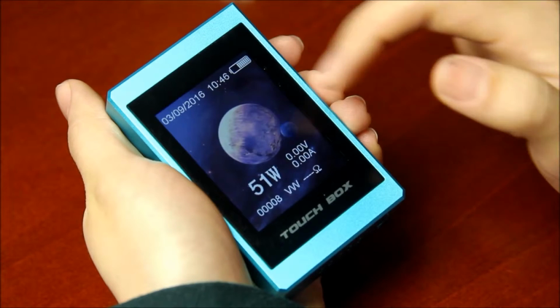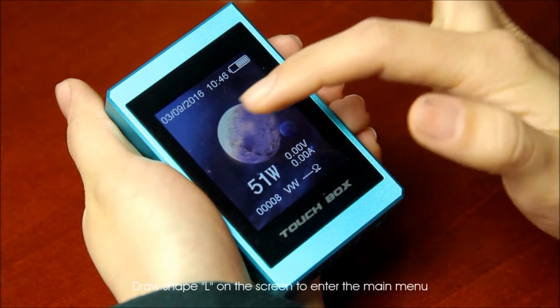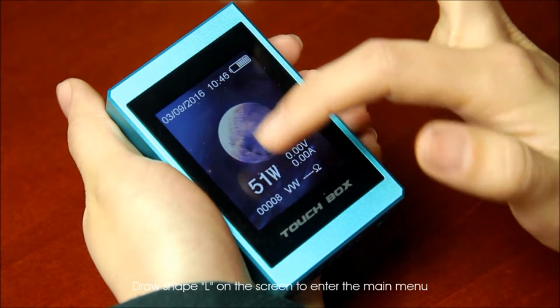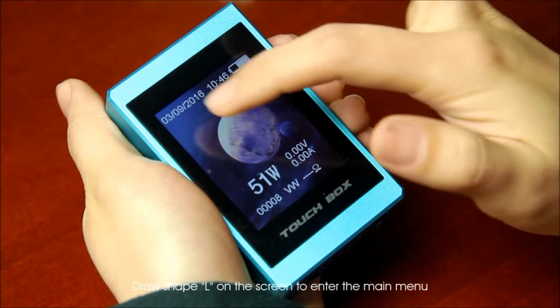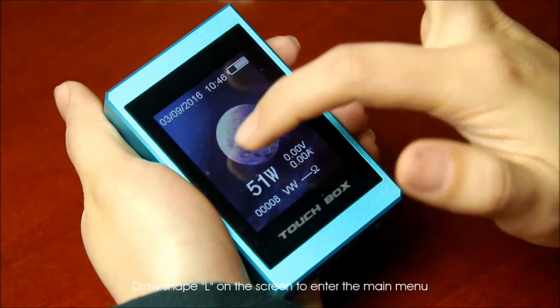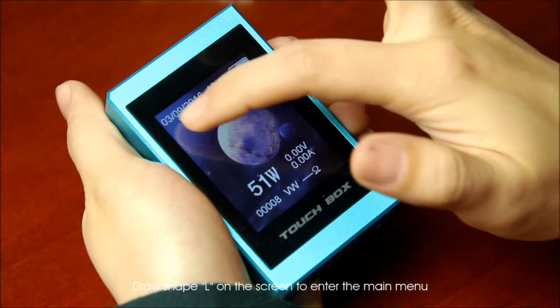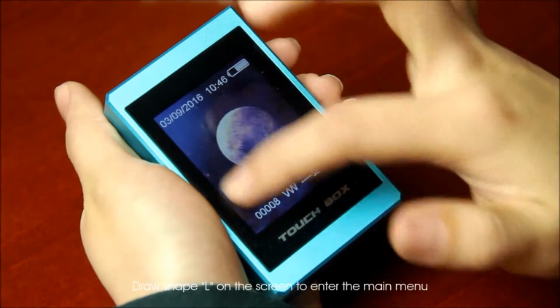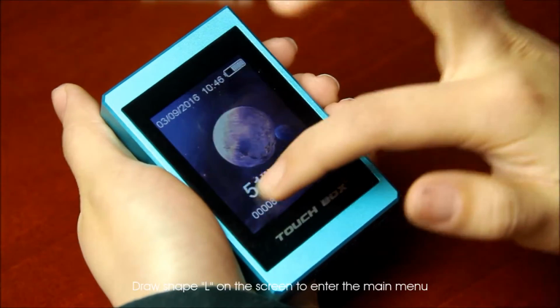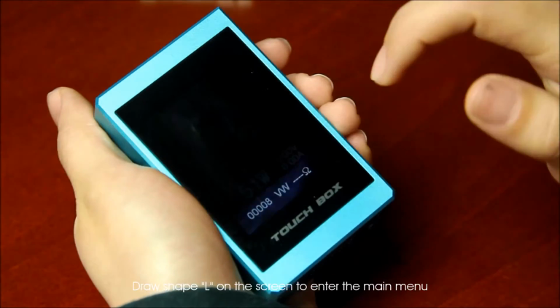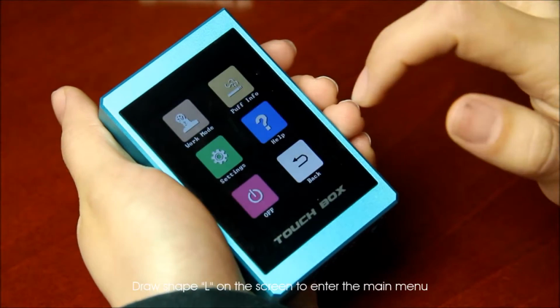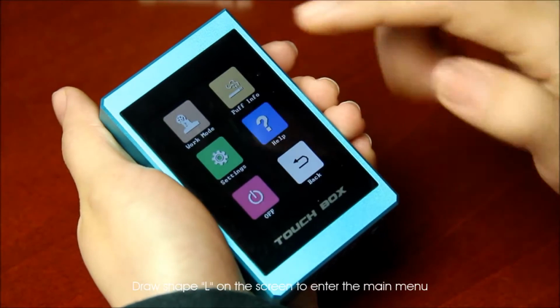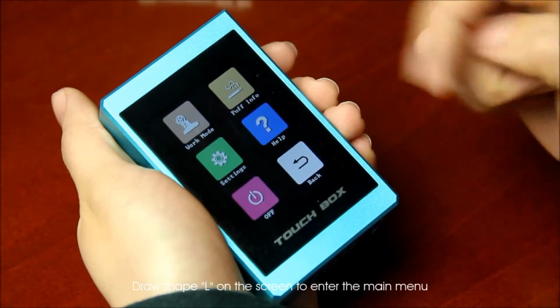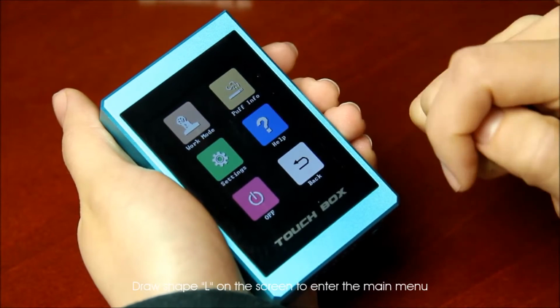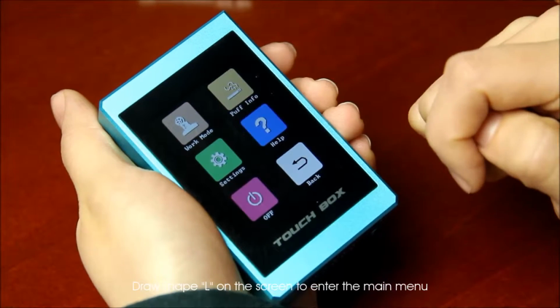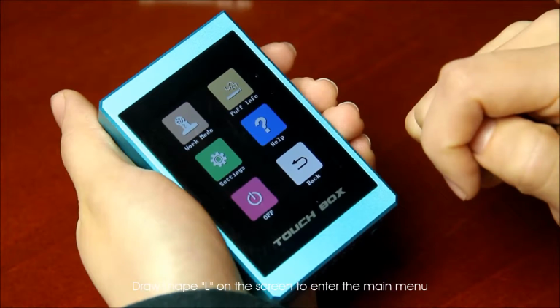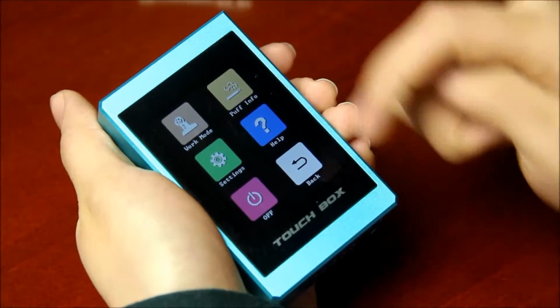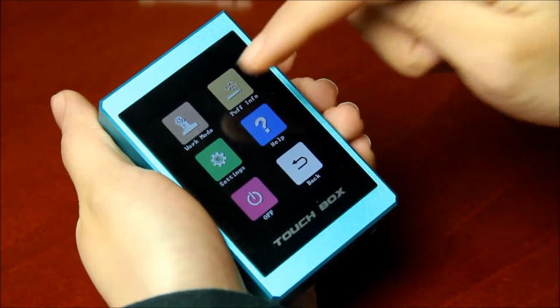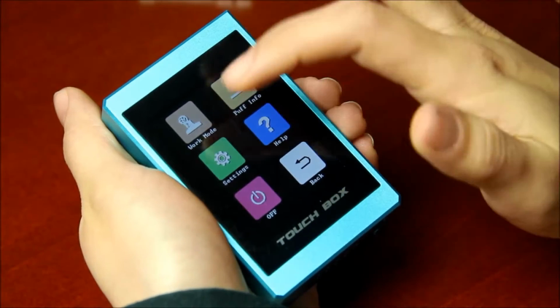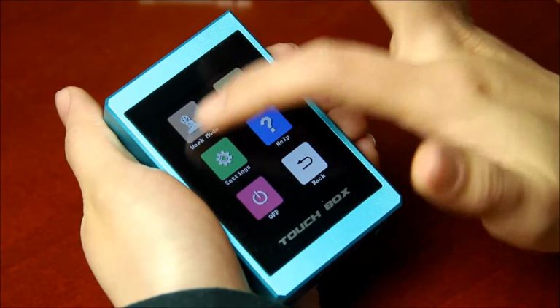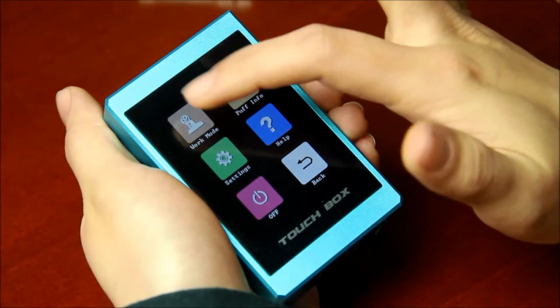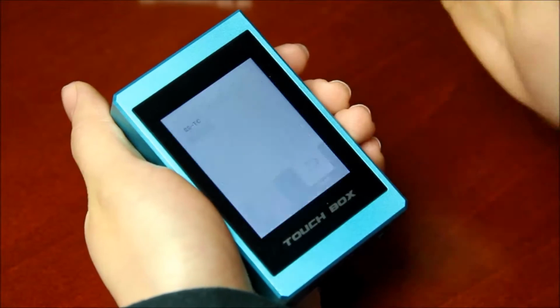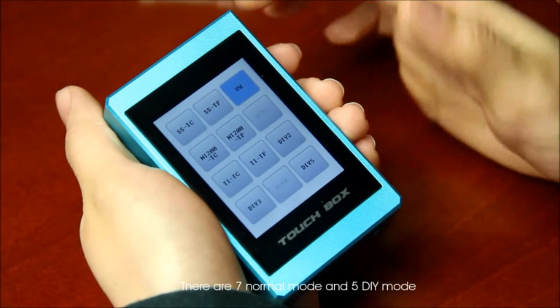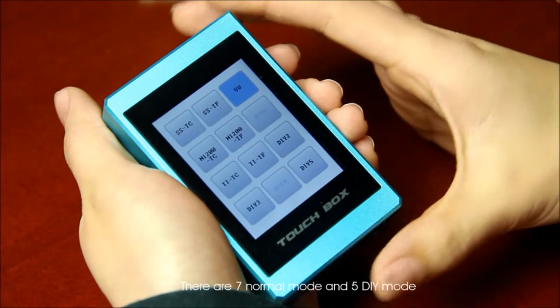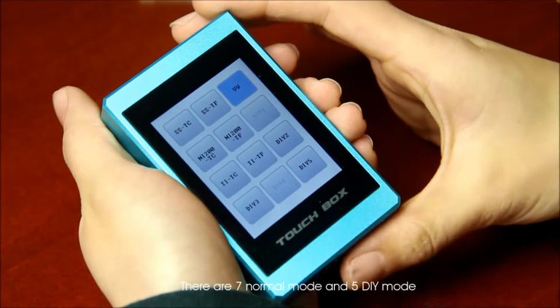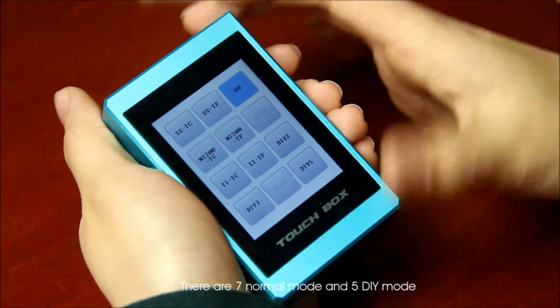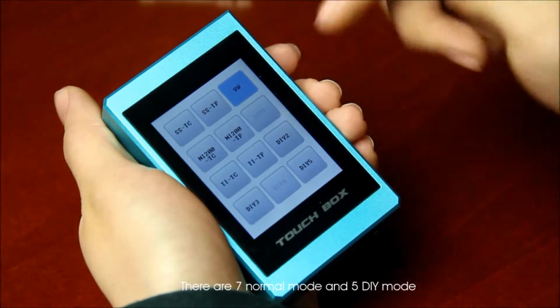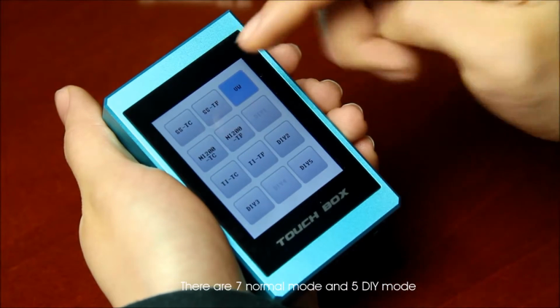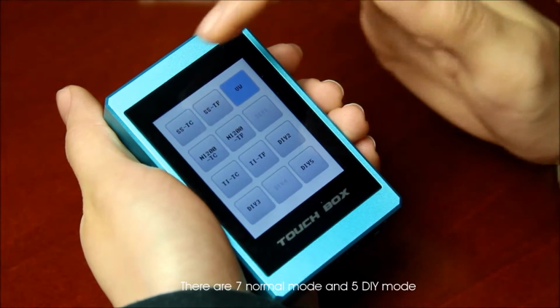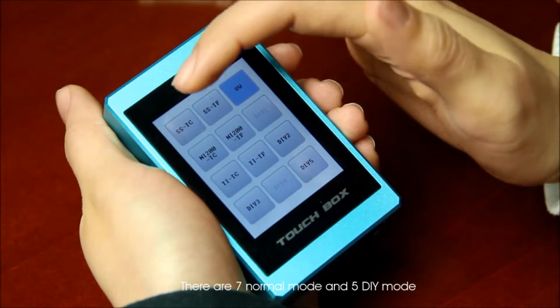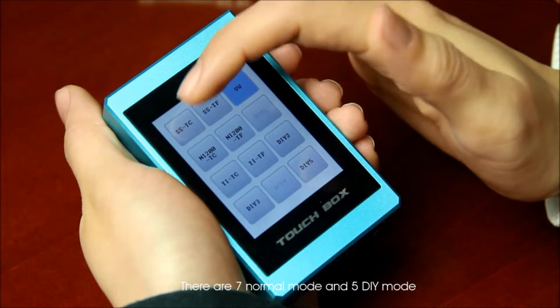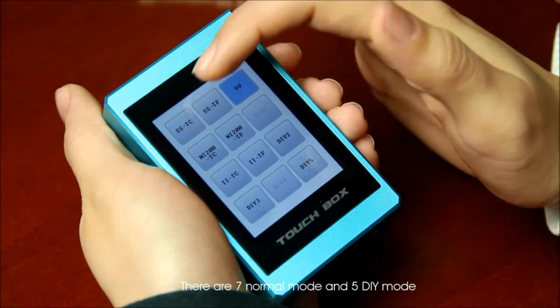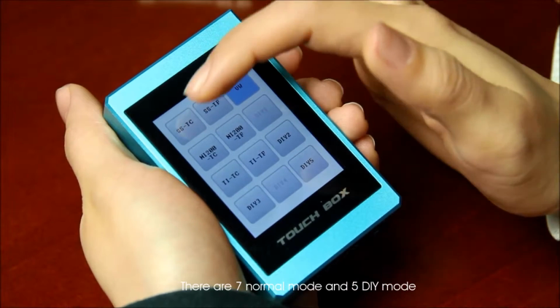Draw a shape on the screen to enter the main menu. There are 7 normal modes and 5 DIY modes available.